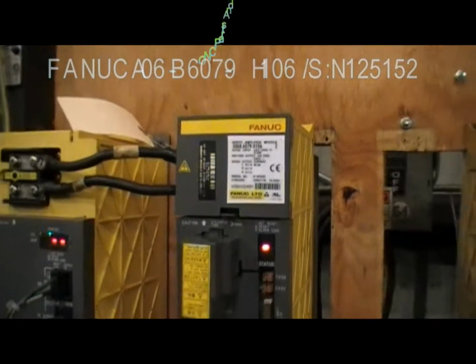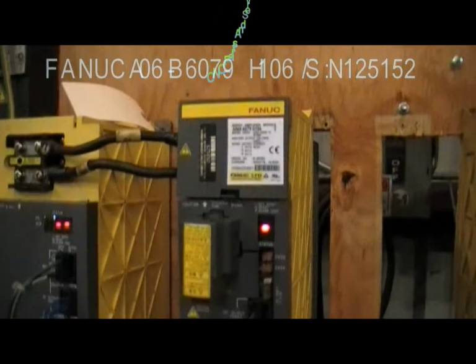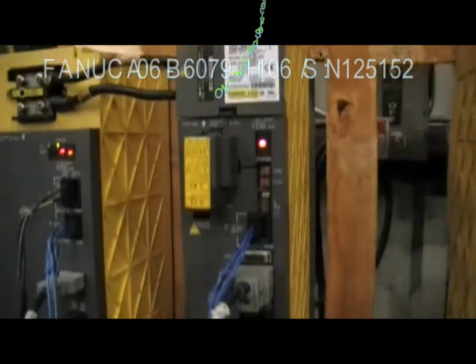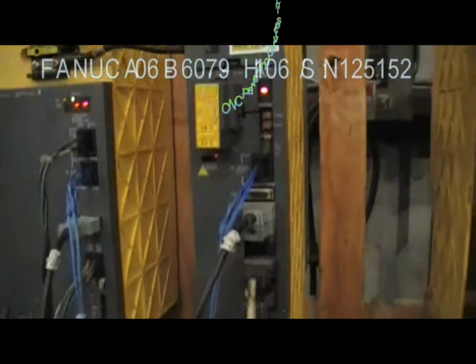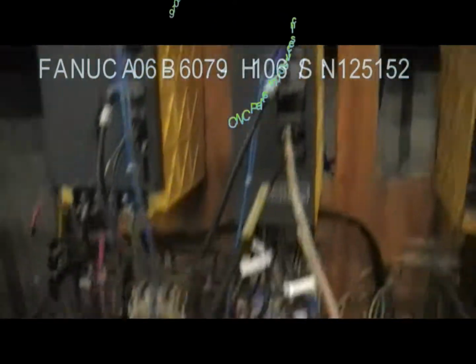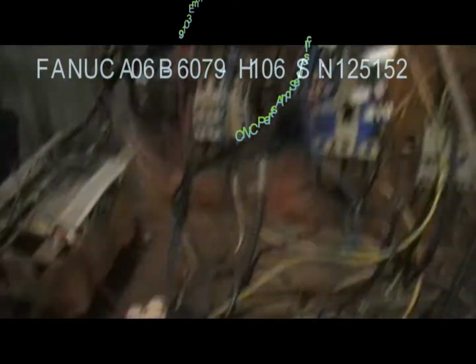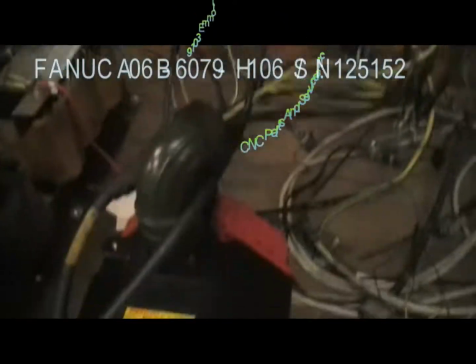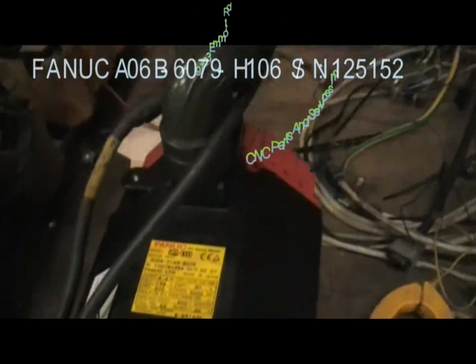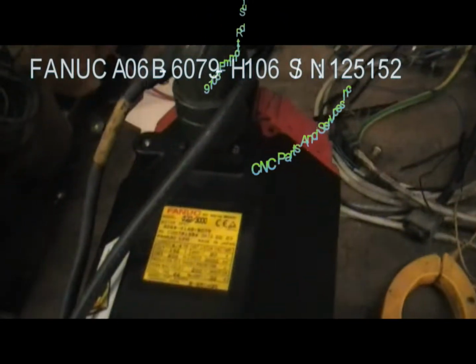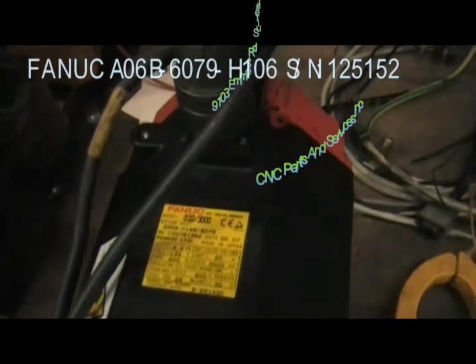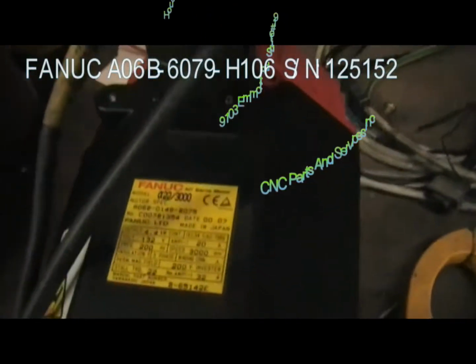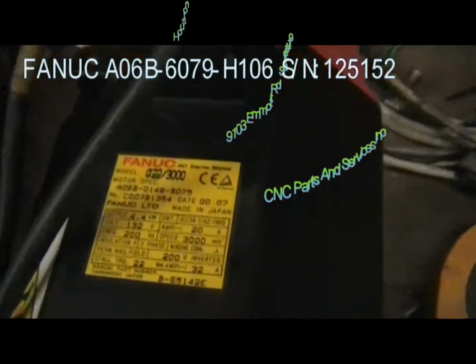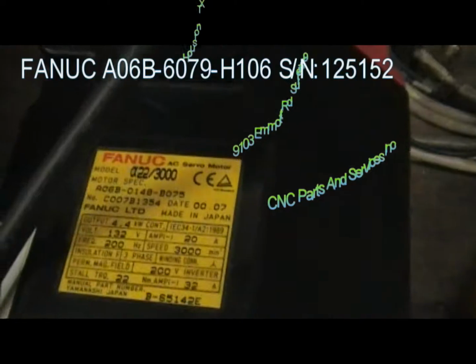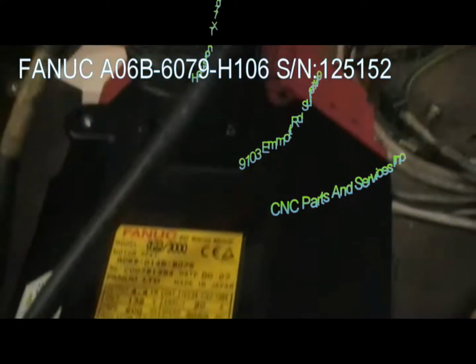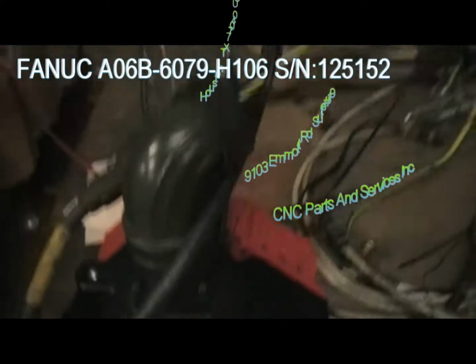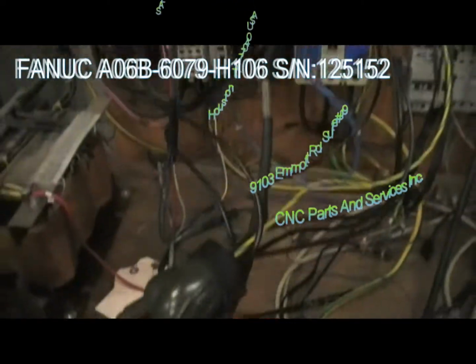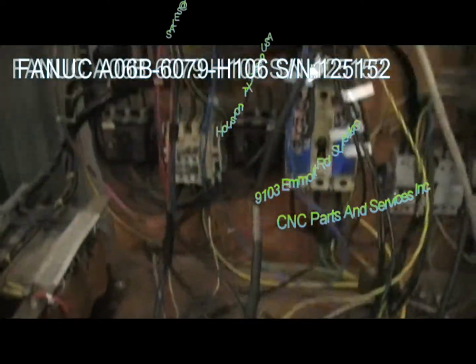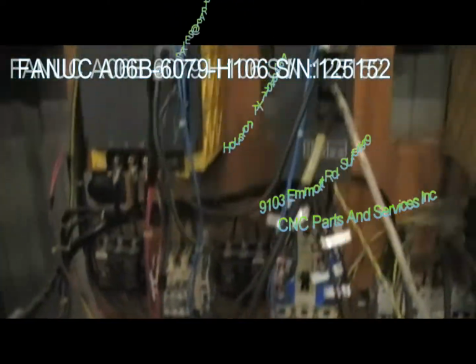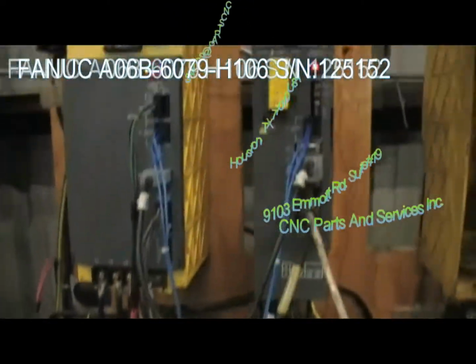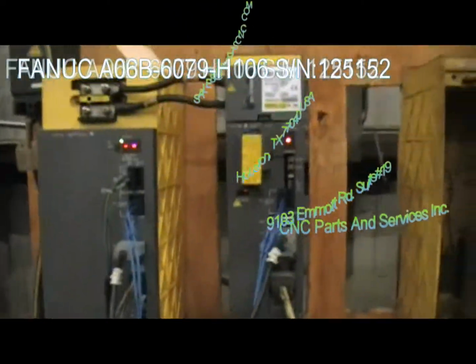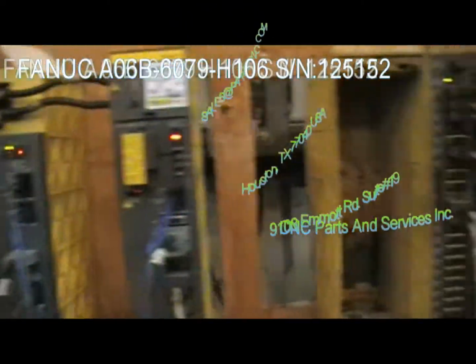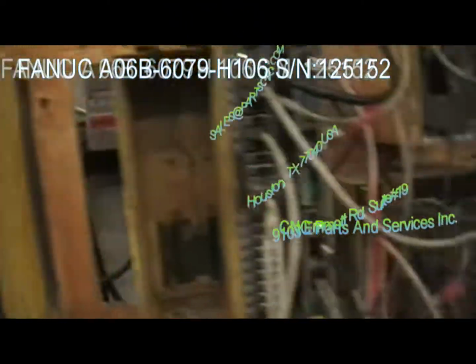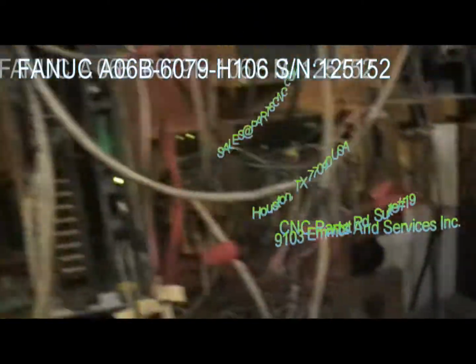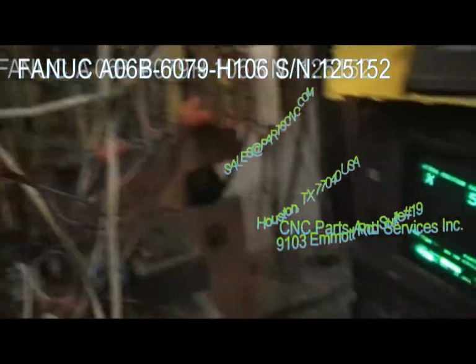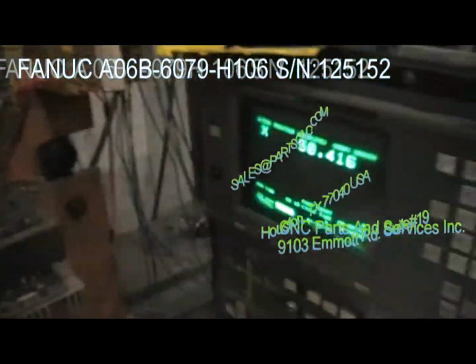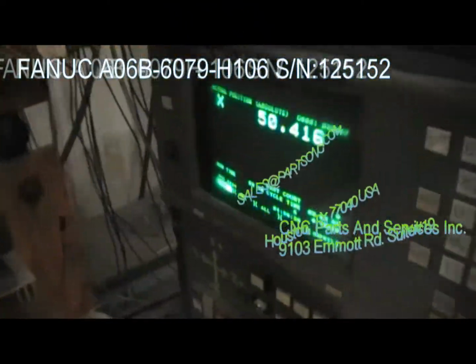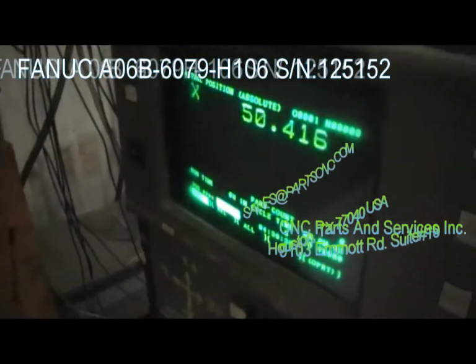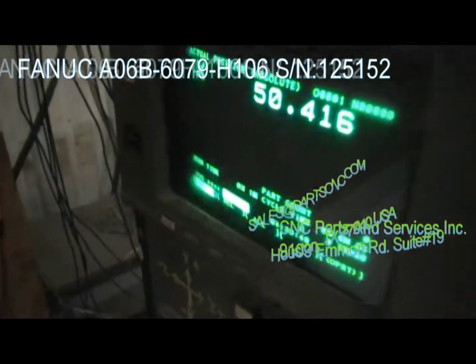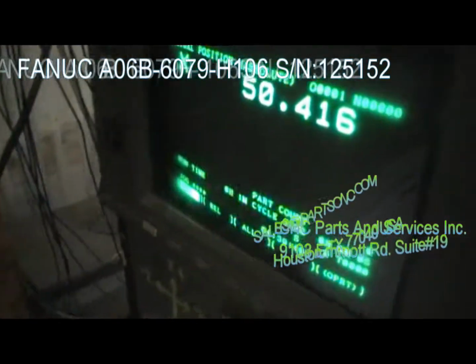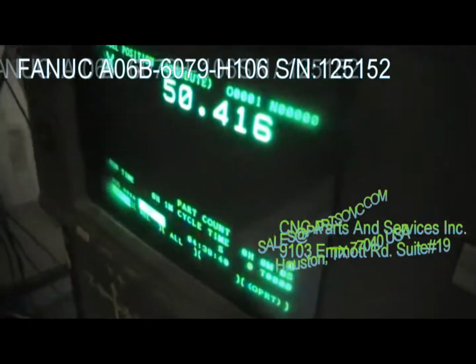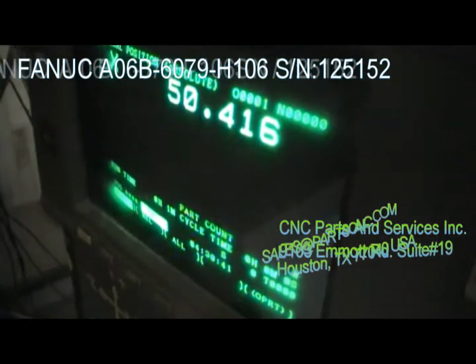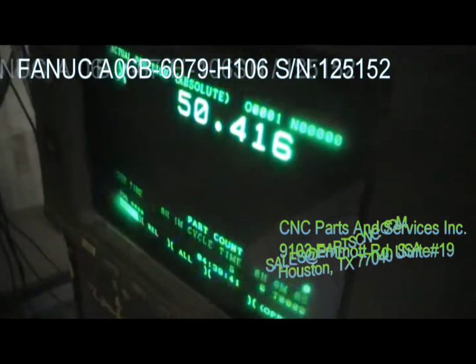This is hooked up in our test stand with our Alpha 22-3000 motor and our test control. Right now we are in emergency — I'll just reset it.